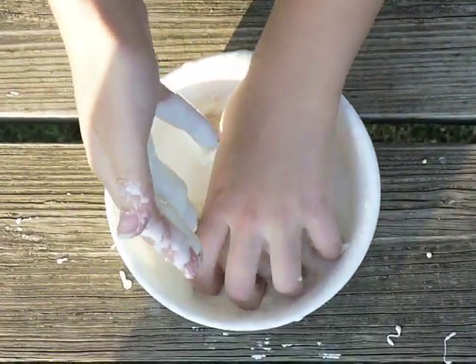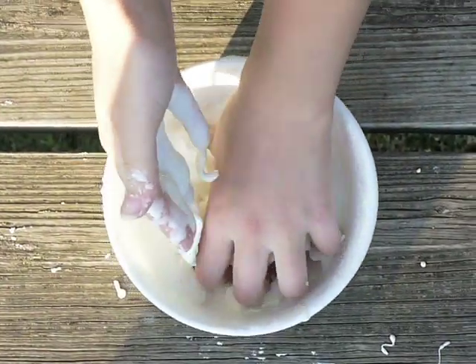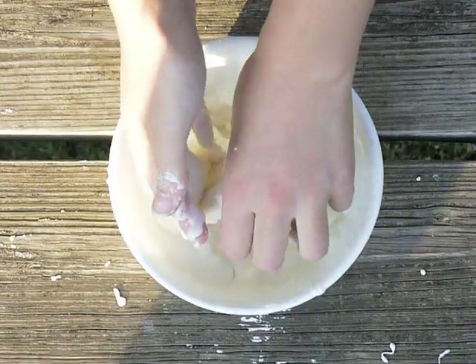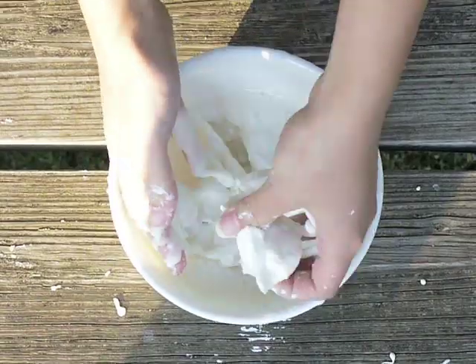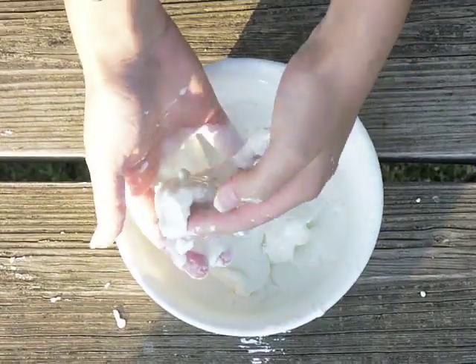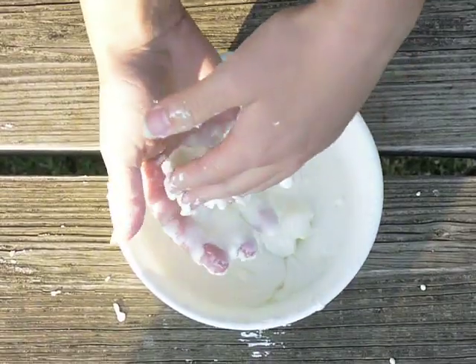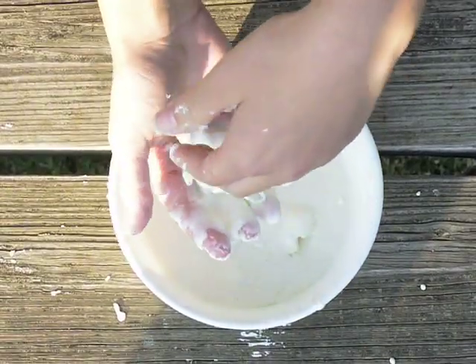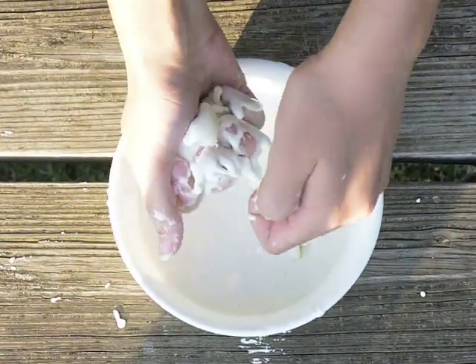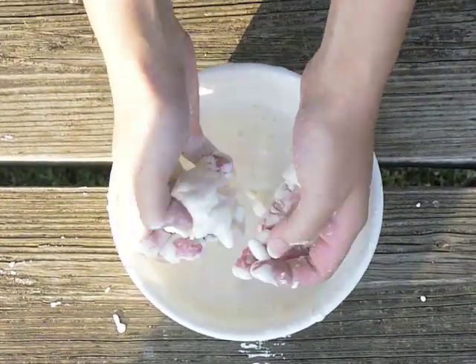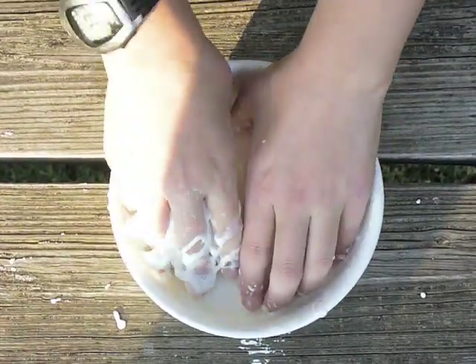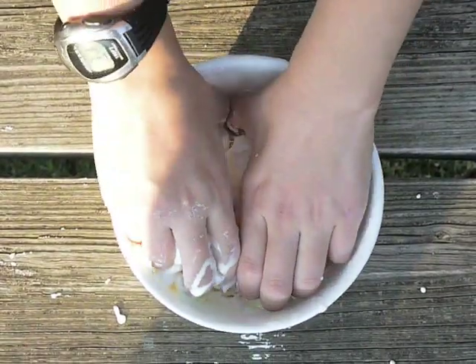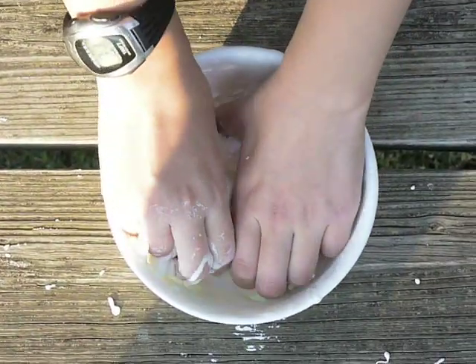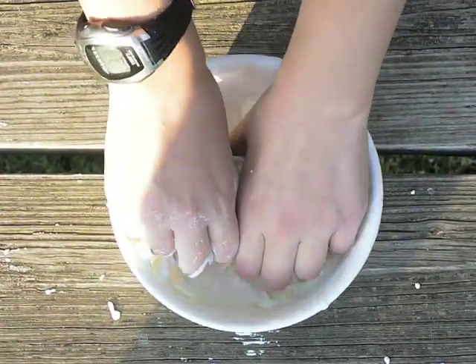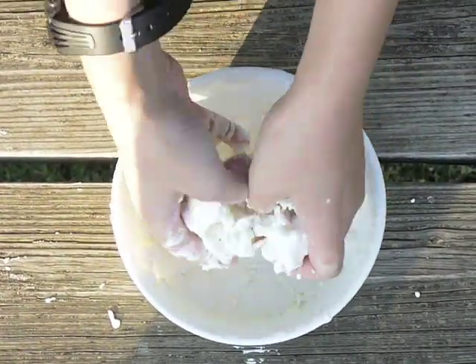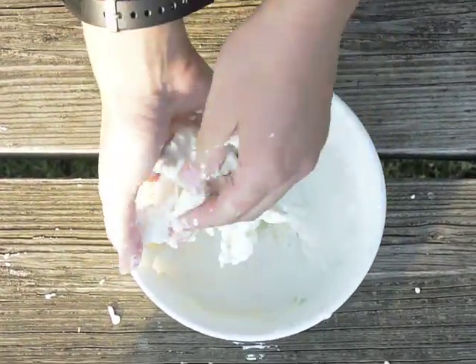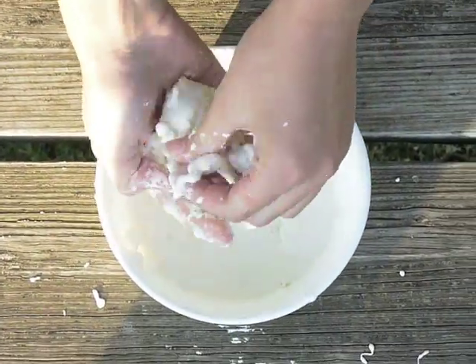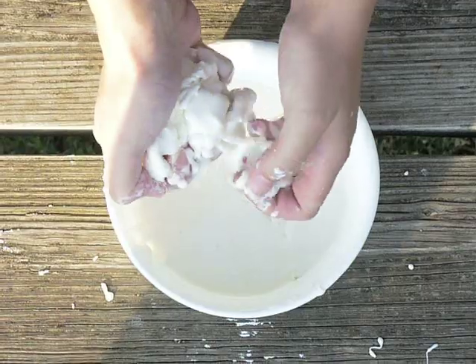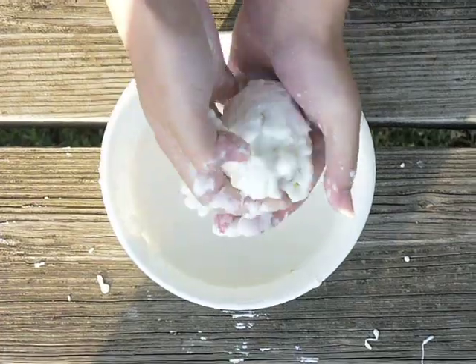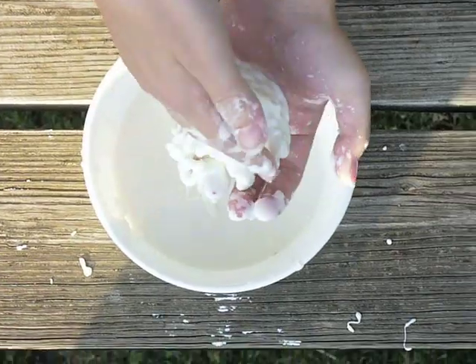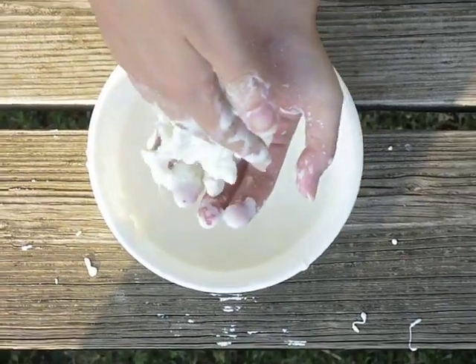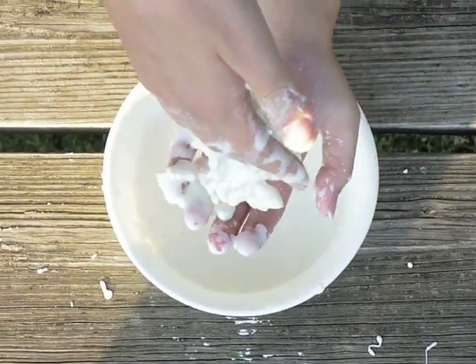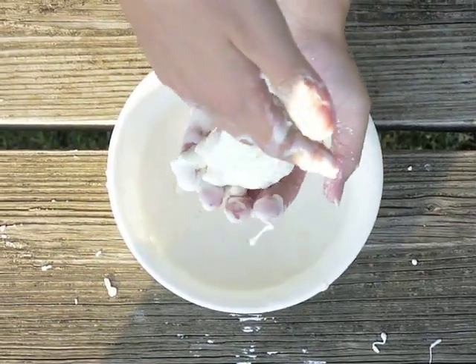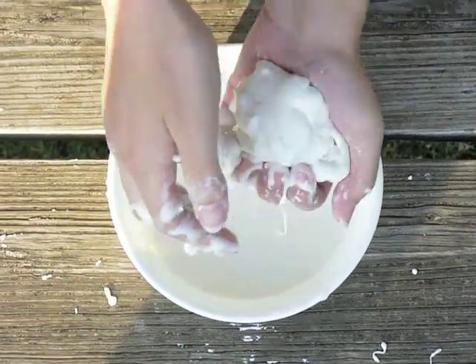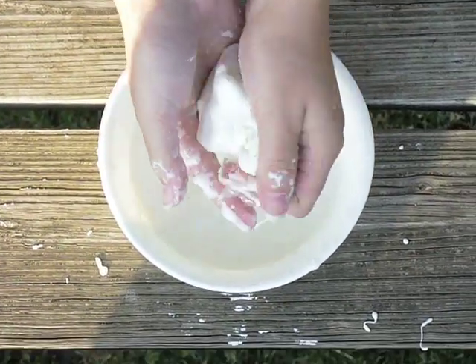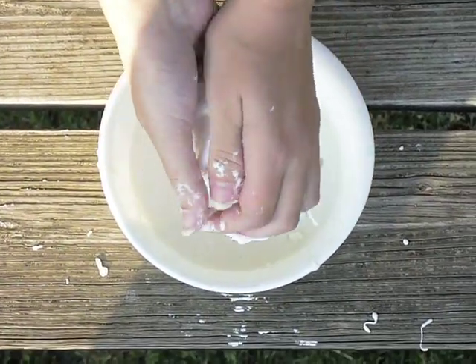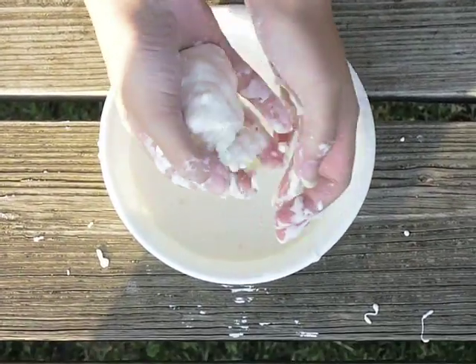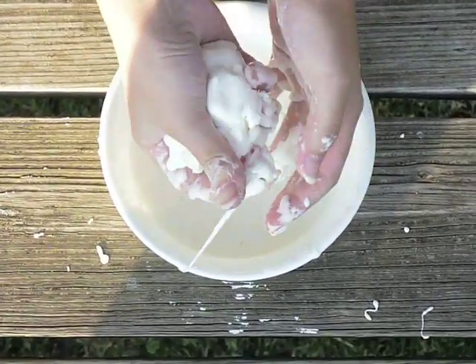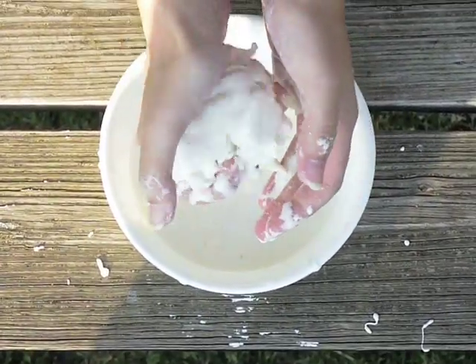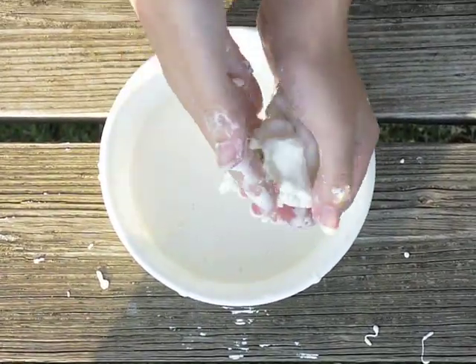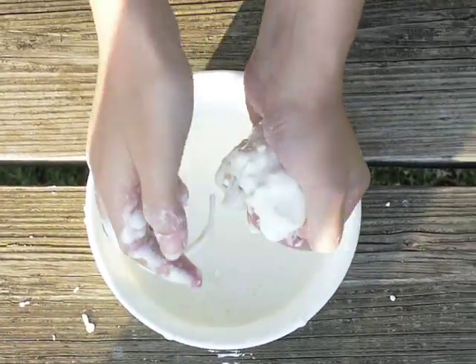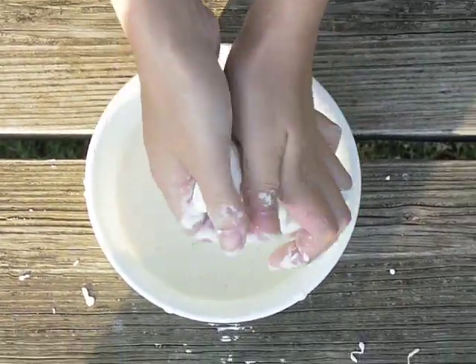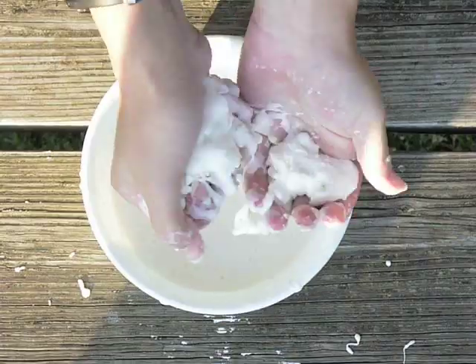You just make it by mixing cornstarch, regular old cornstarch. You don't have to buy the expensive brands. Just buy a regular old cheap brand. It still works. And just mix it with tap water.